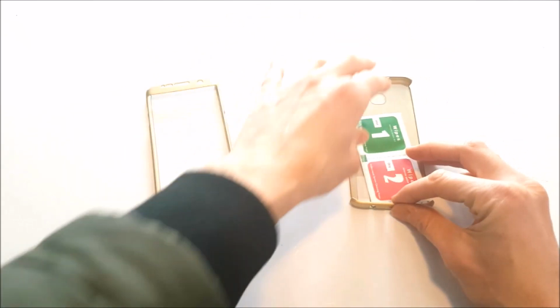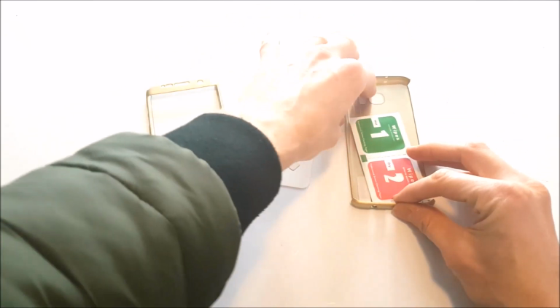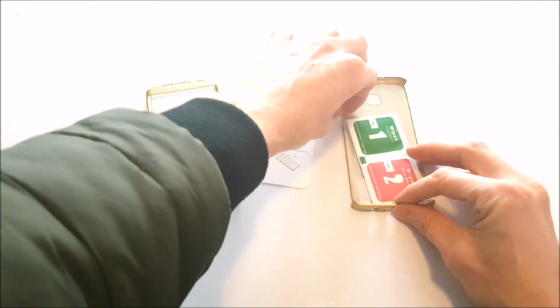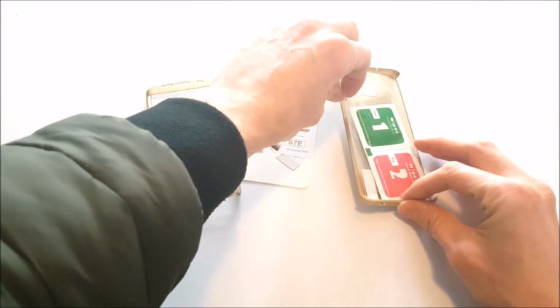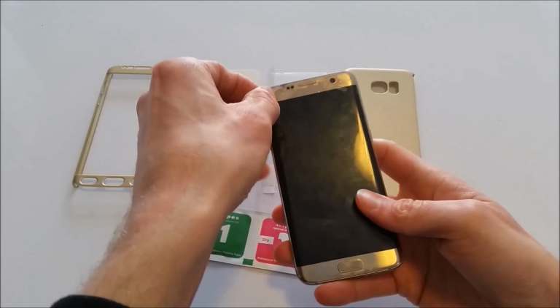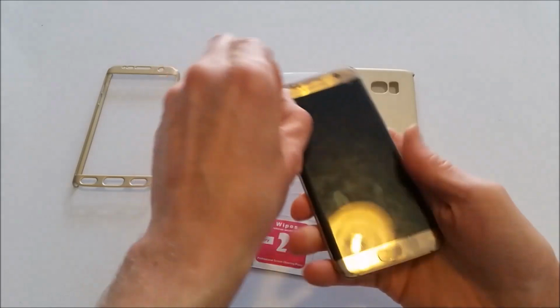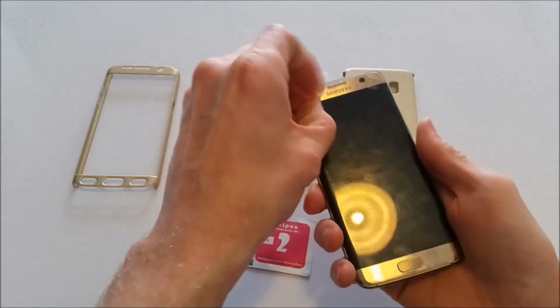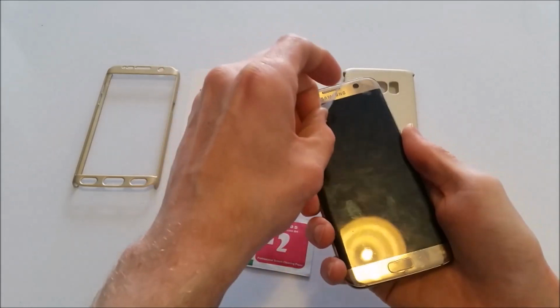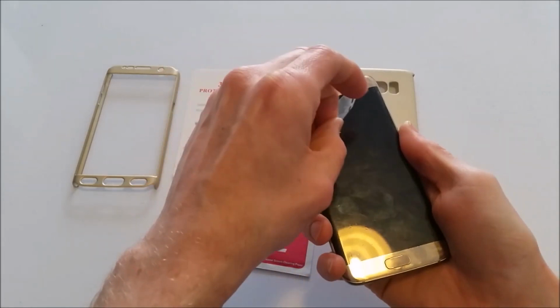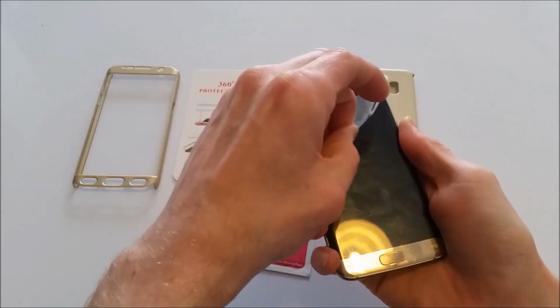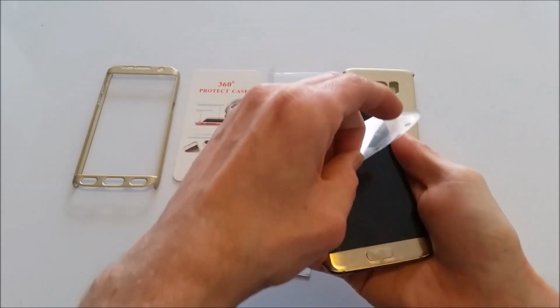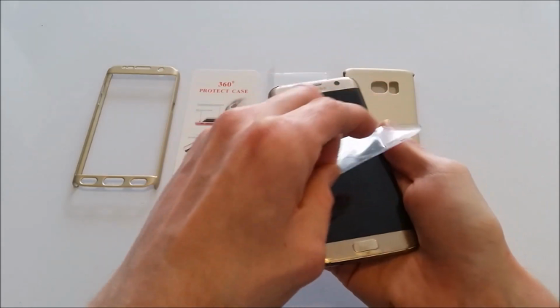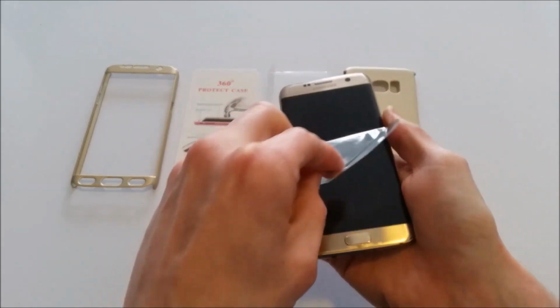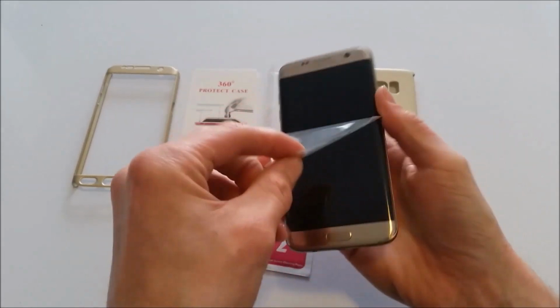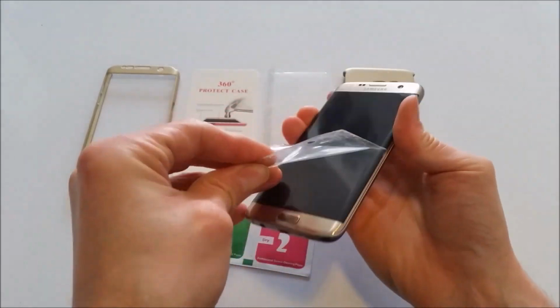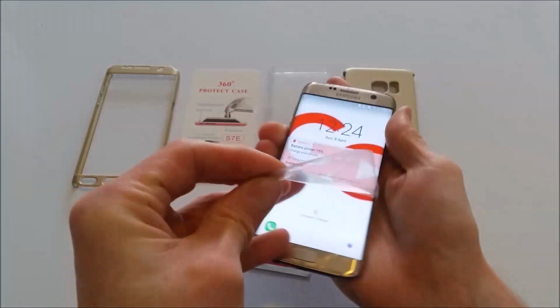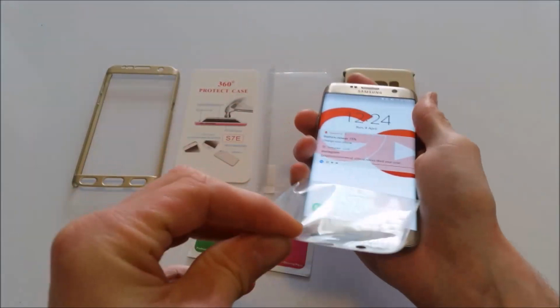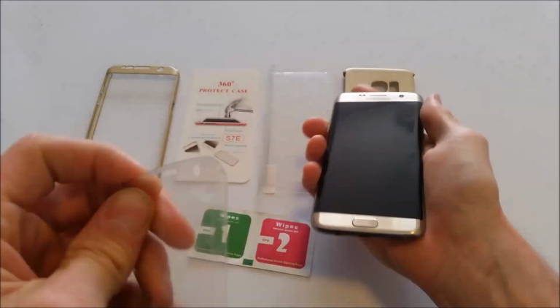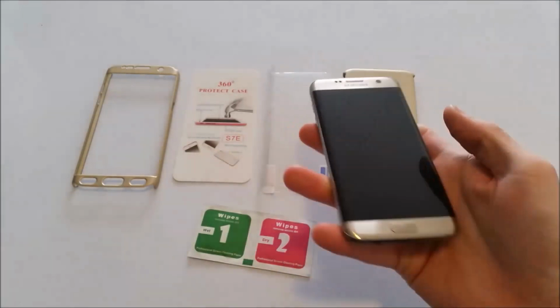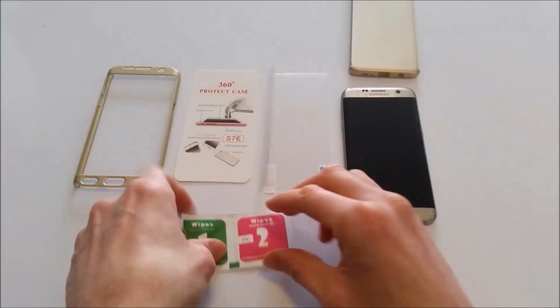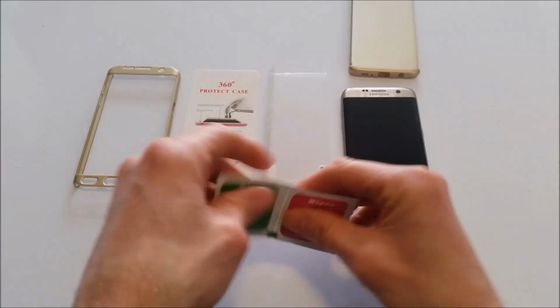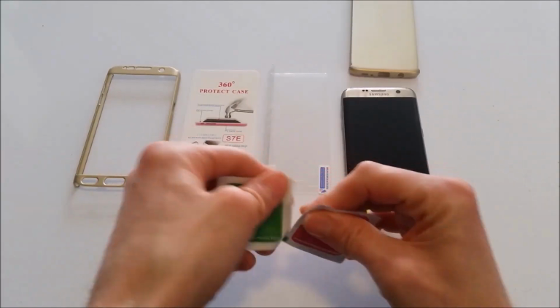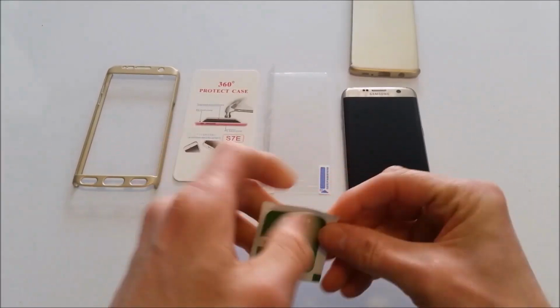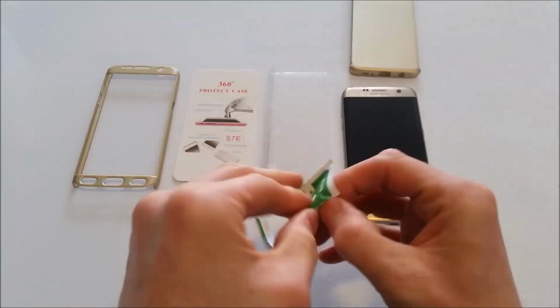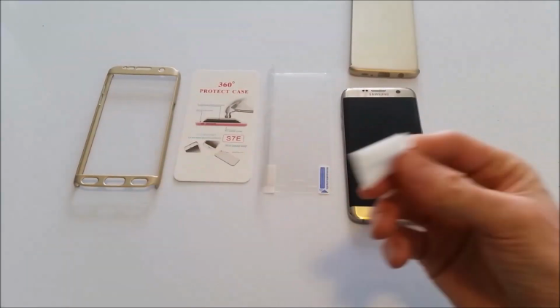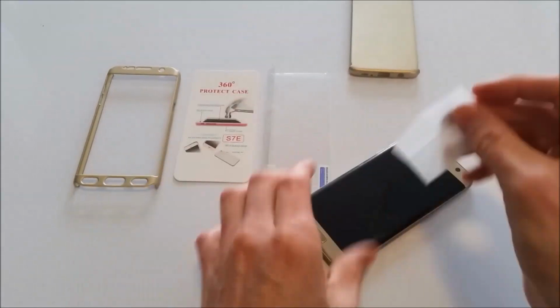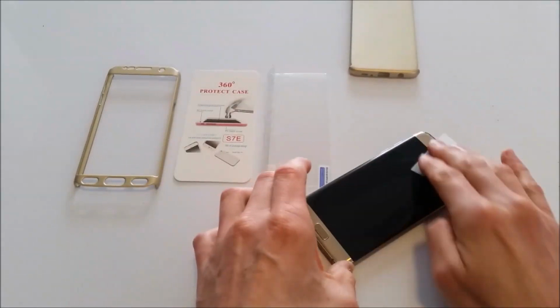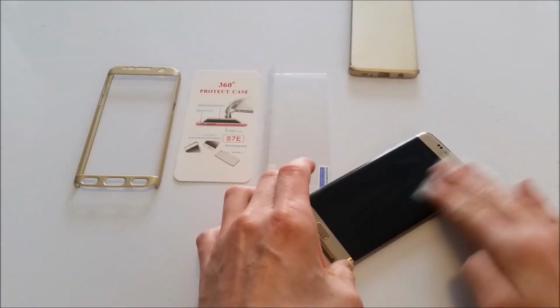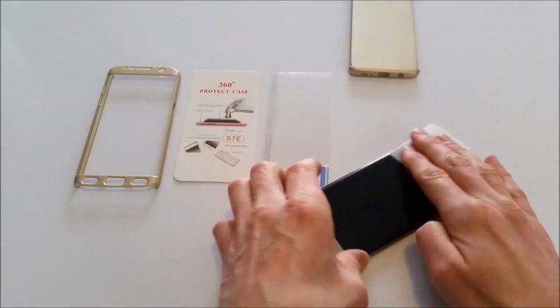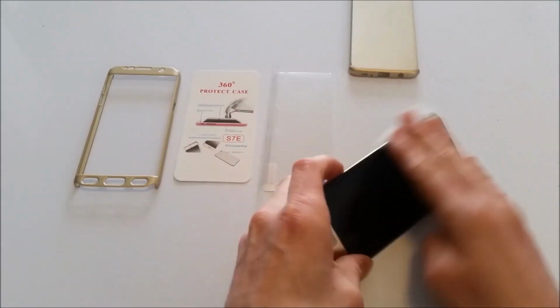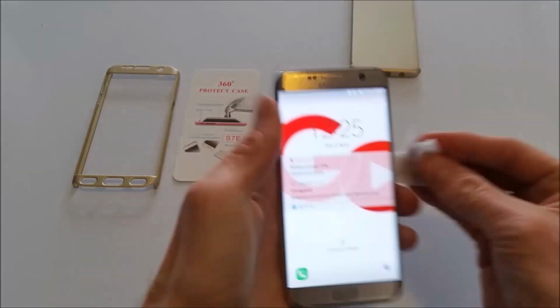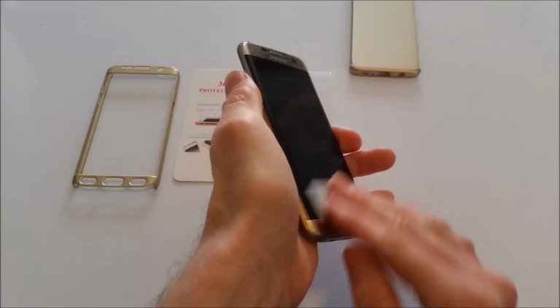The screen protector does look a little narrow. First of all, I'm going to go ahead and remove the old screen protector, then use the wet wipe provided to totally cleanse around the front screen, and then give it a good dry.